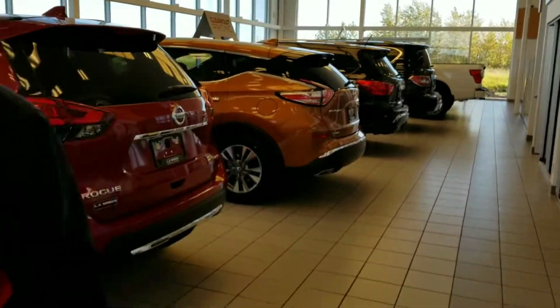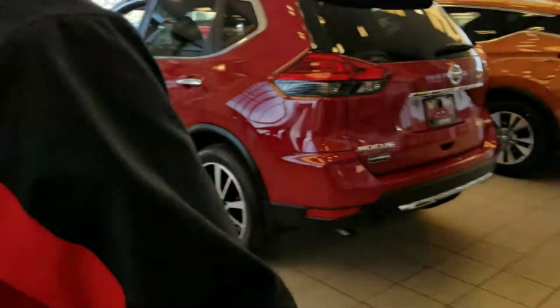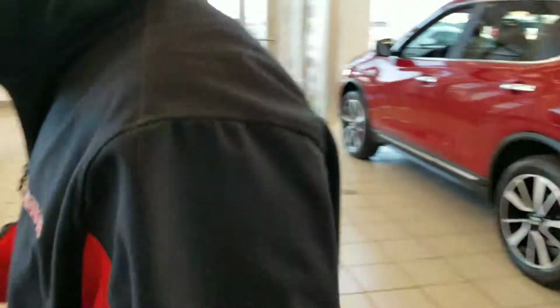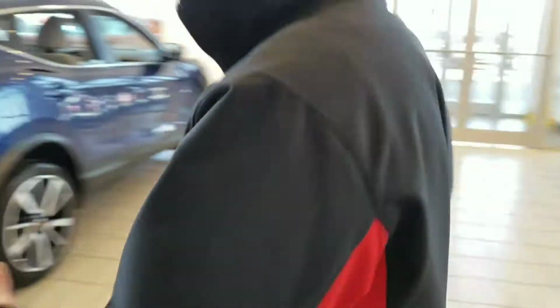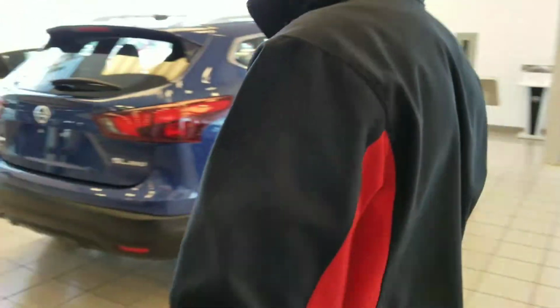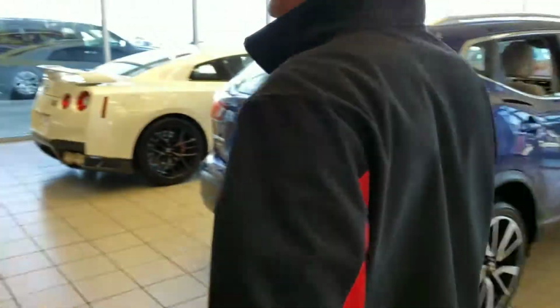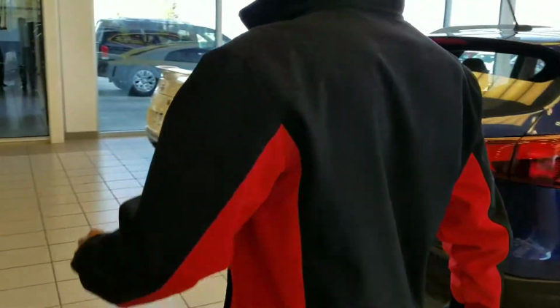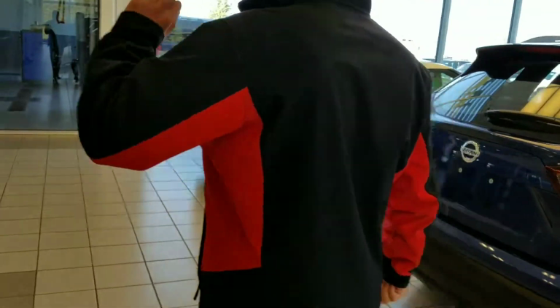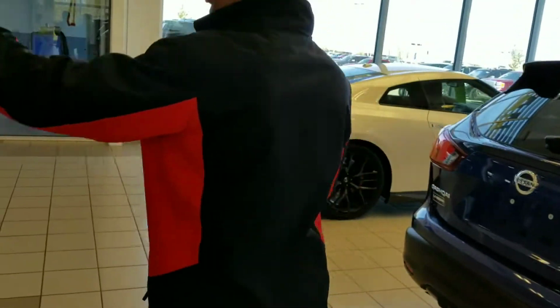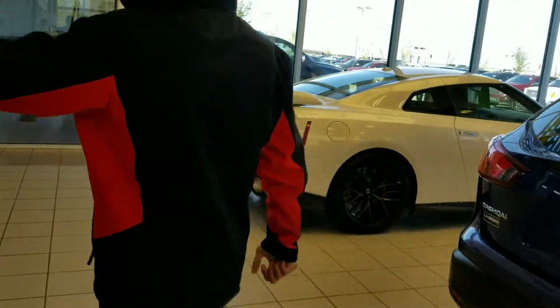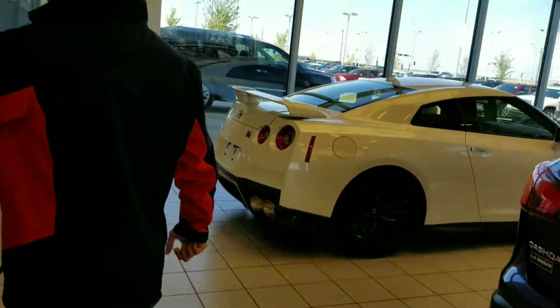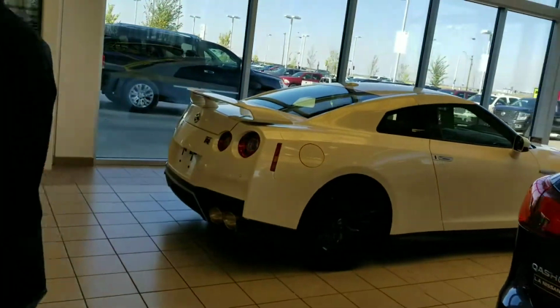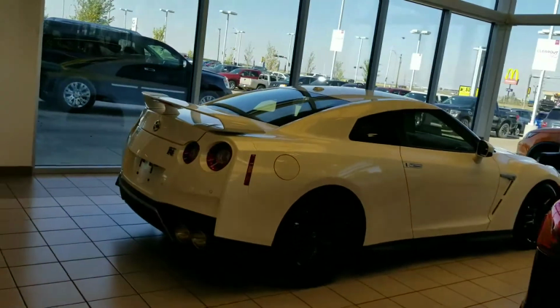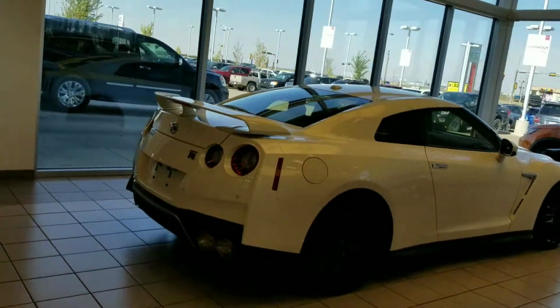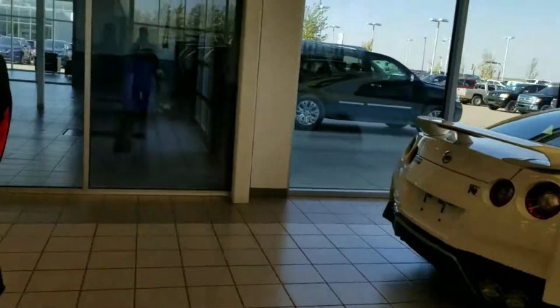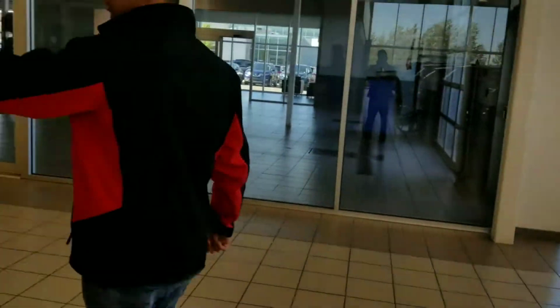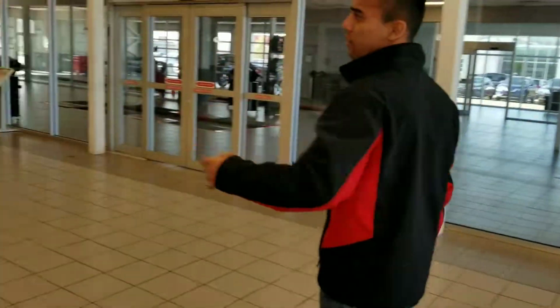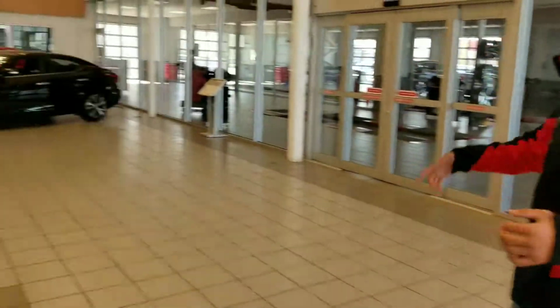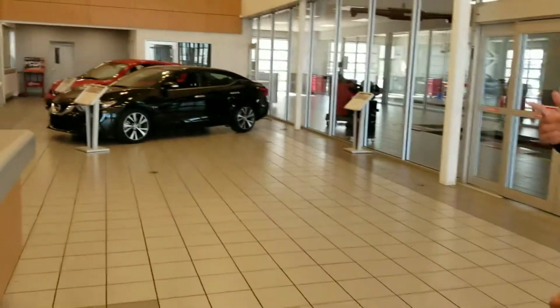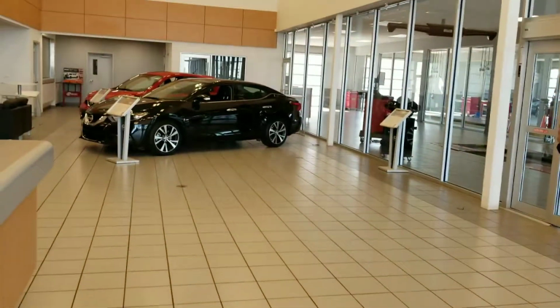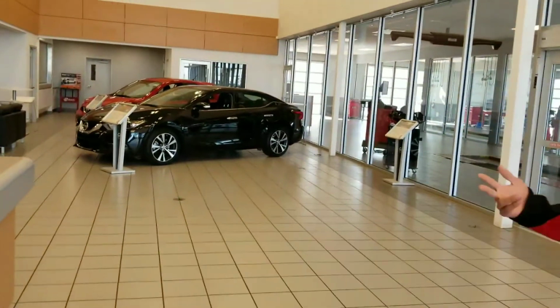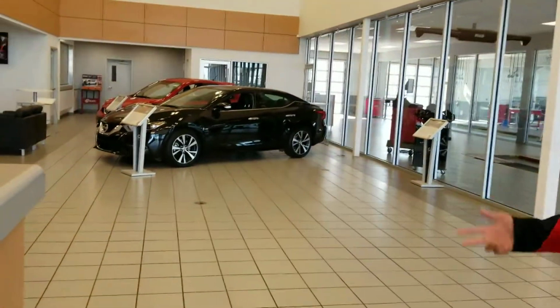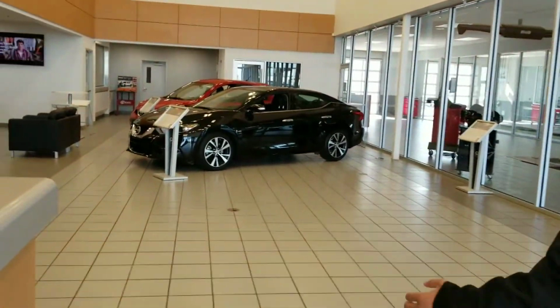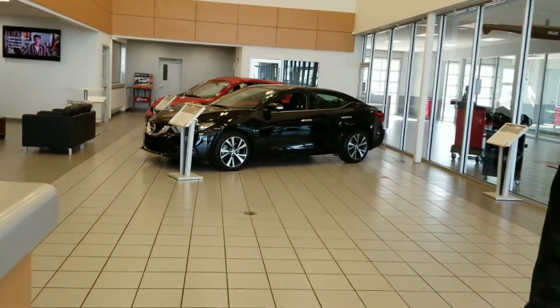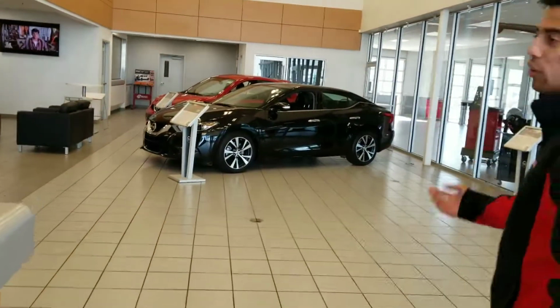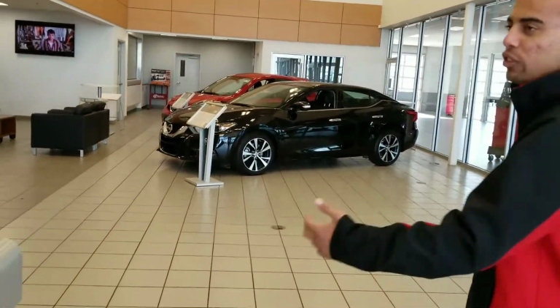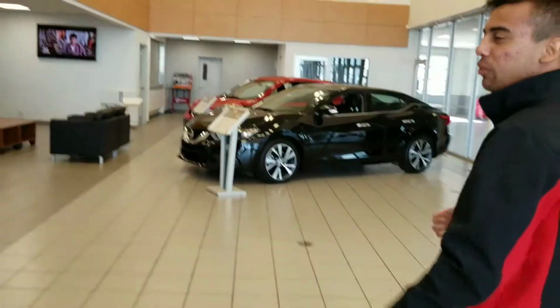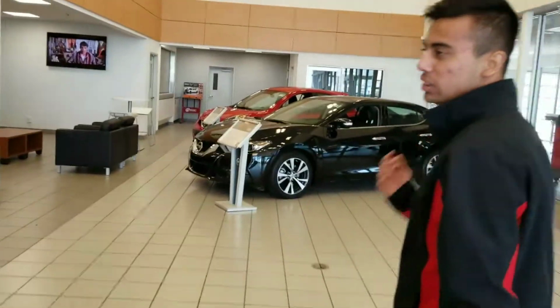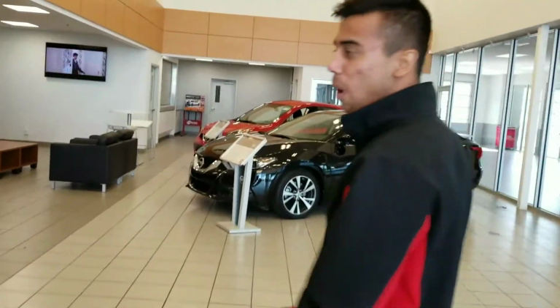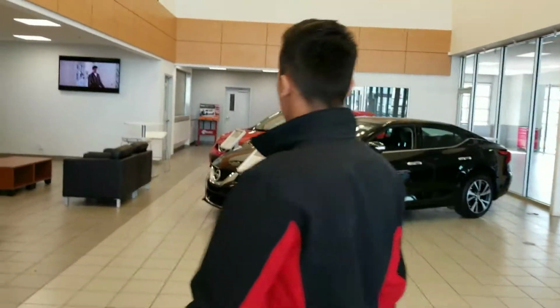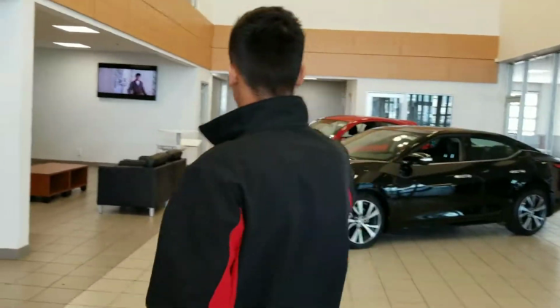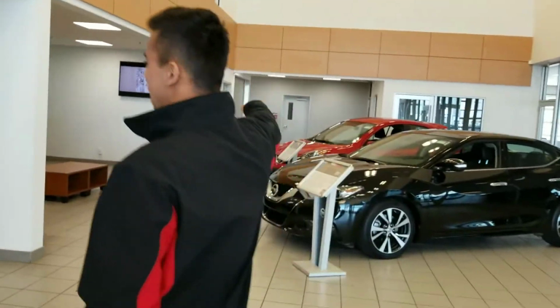I'll just show you around the corner right here. This is our sedan line. So we have the Maxima right here. We also have an Altima and a Sentra. And then if you're looking for something really small, we have the Micra.